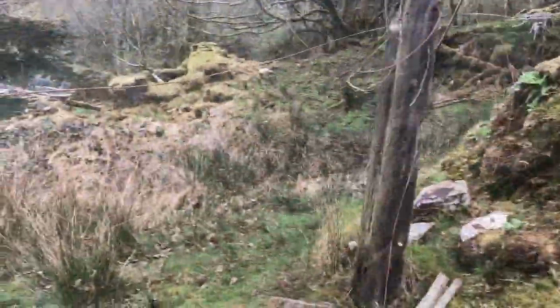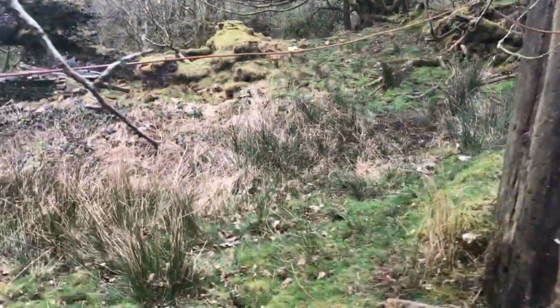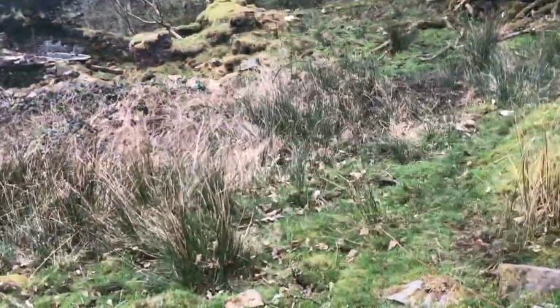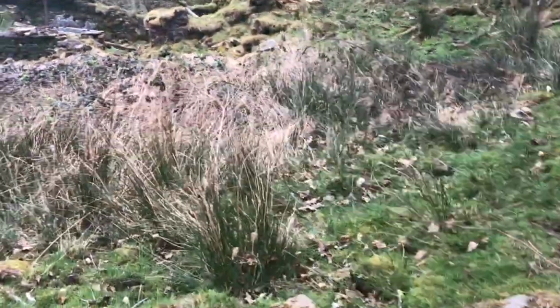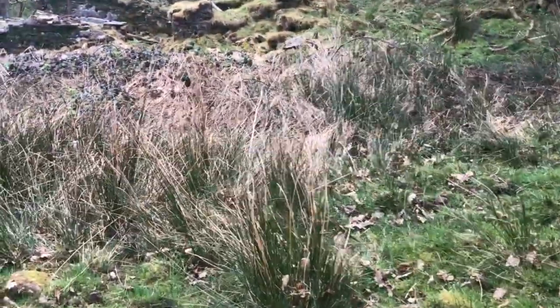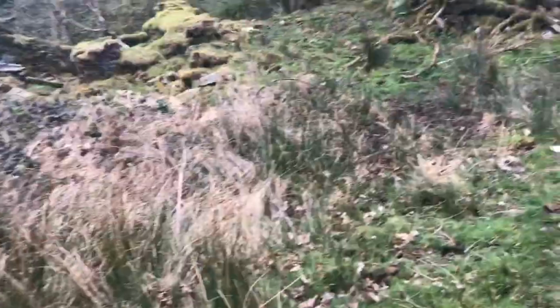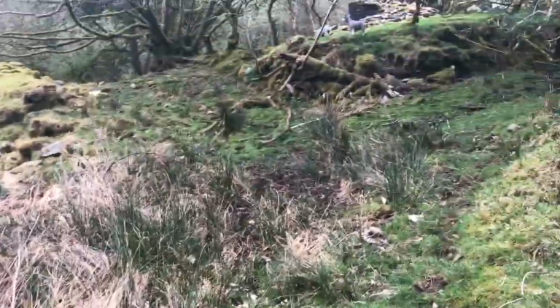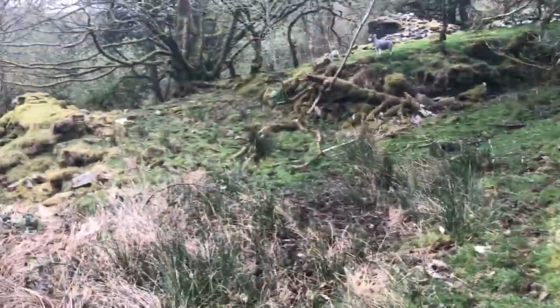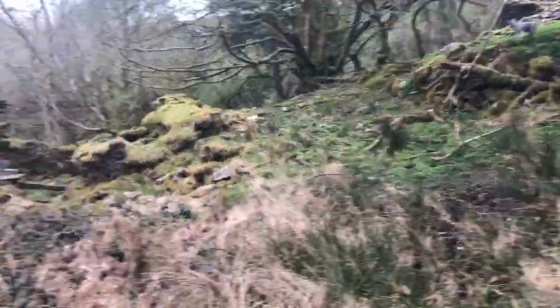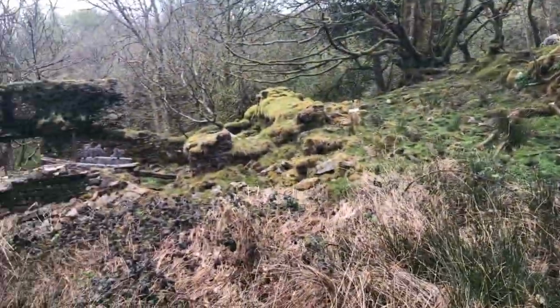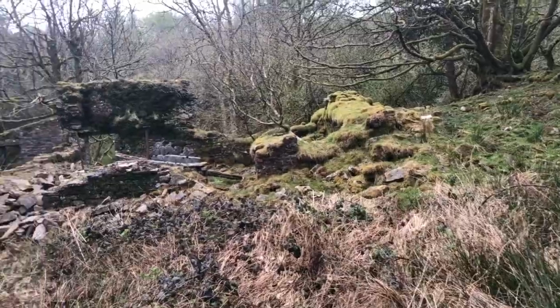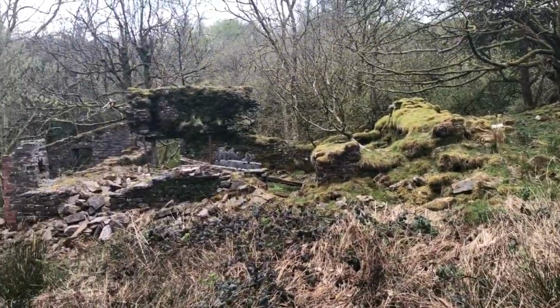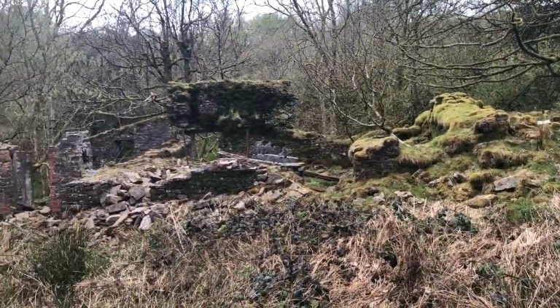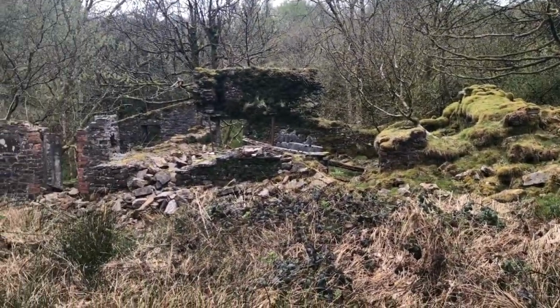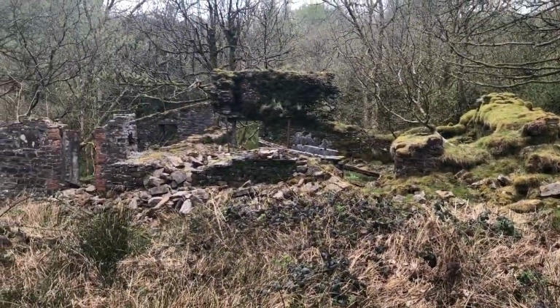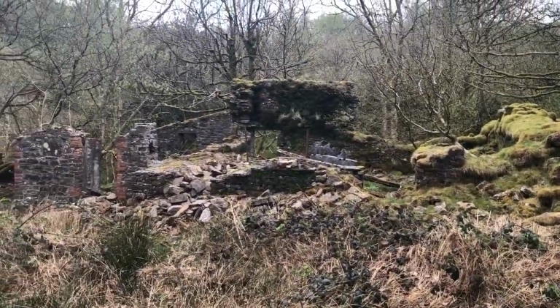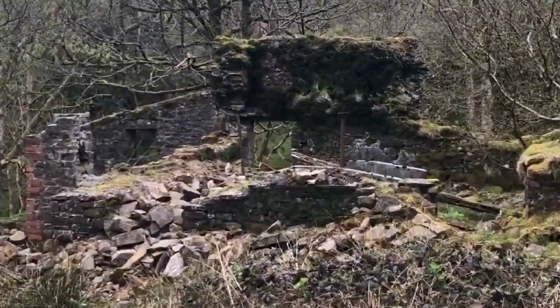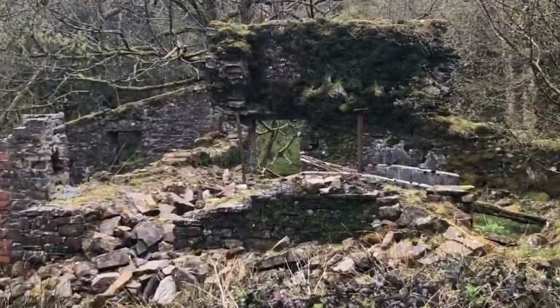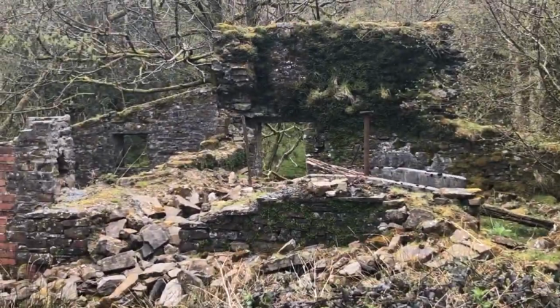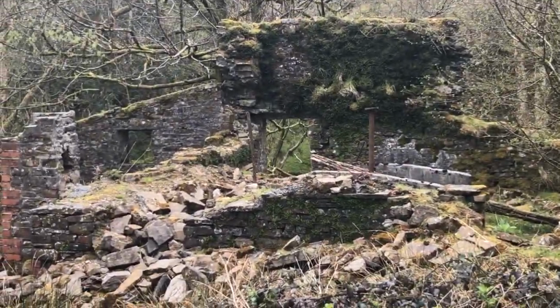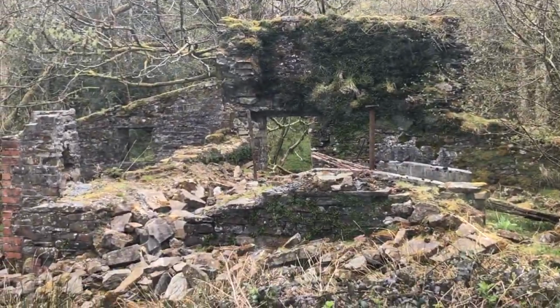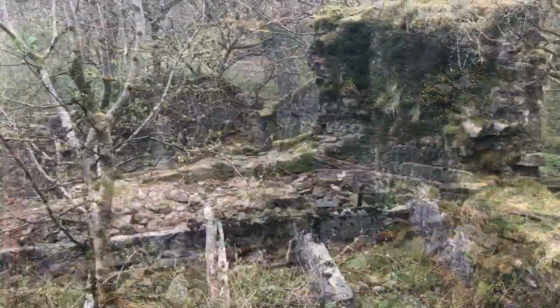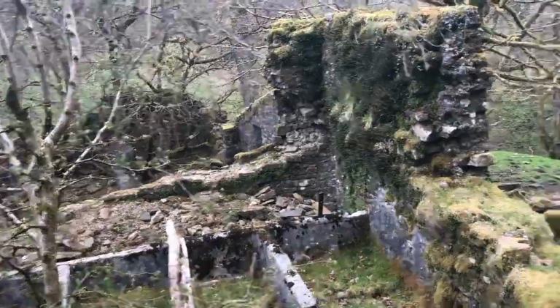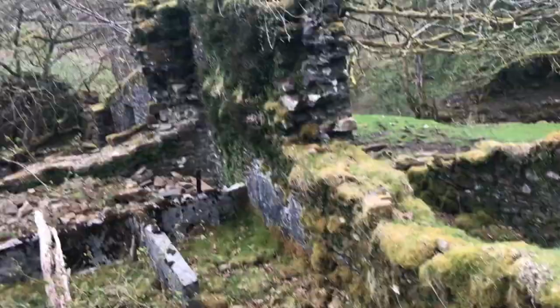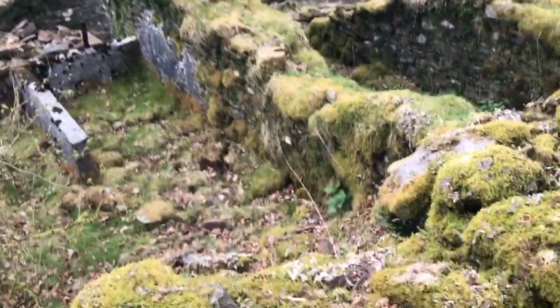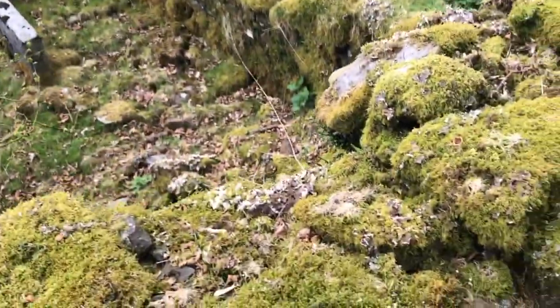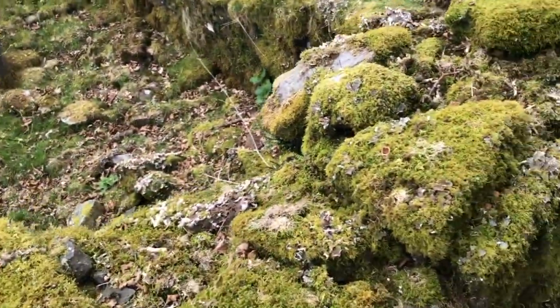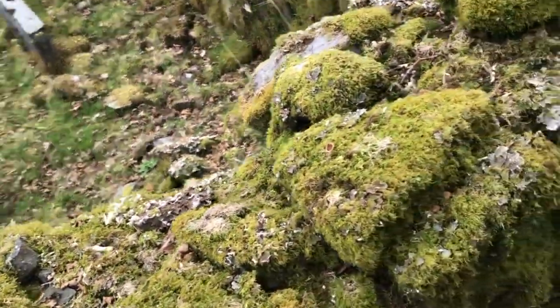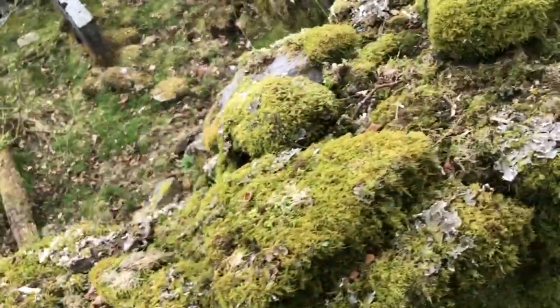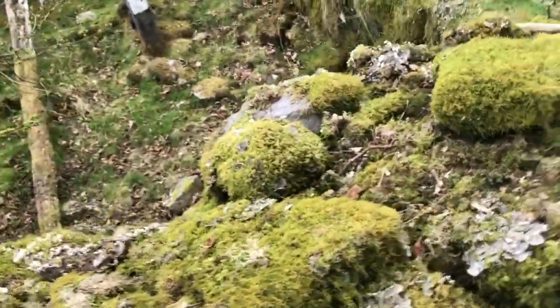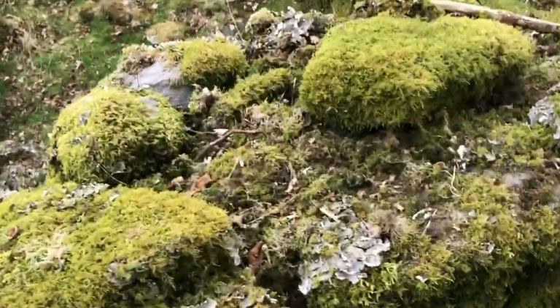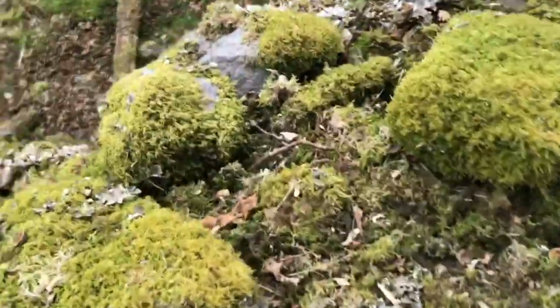There you are — what have you found? An old ruin. Look at that. Bloody hell. Covered in moss. How old do you think this moss is?